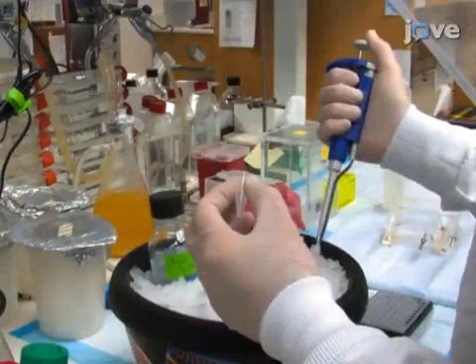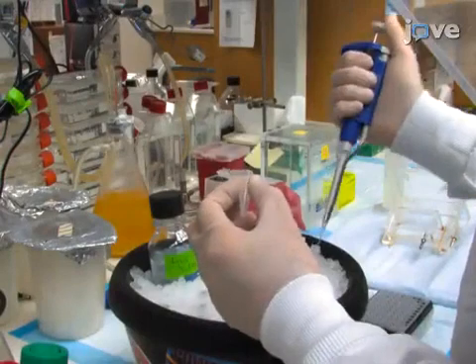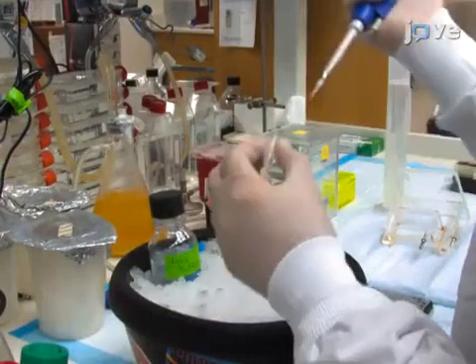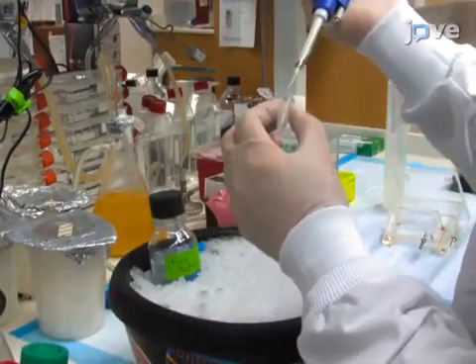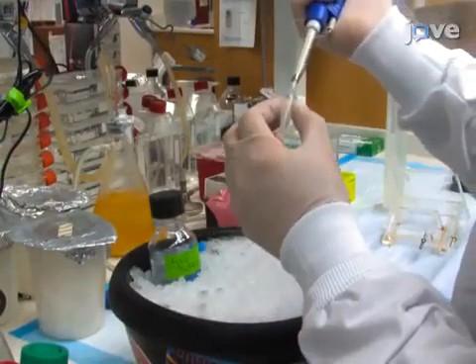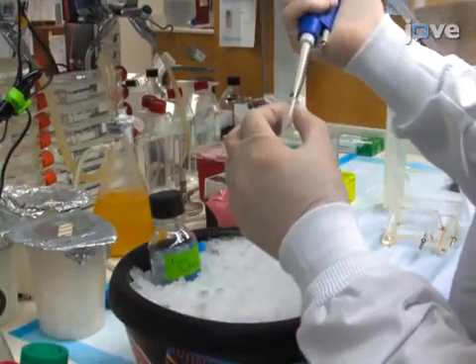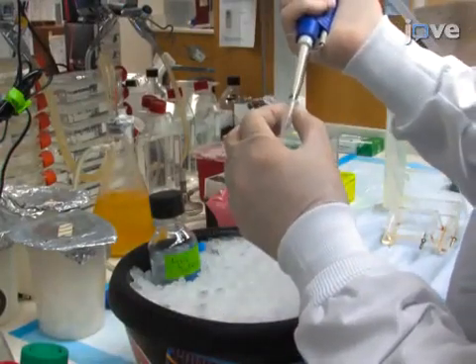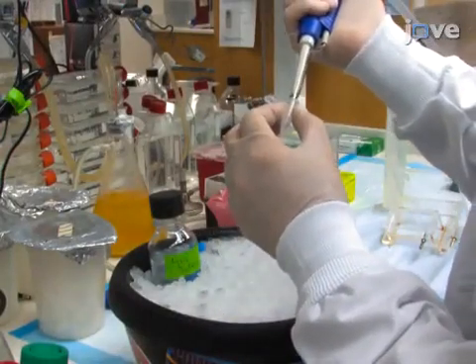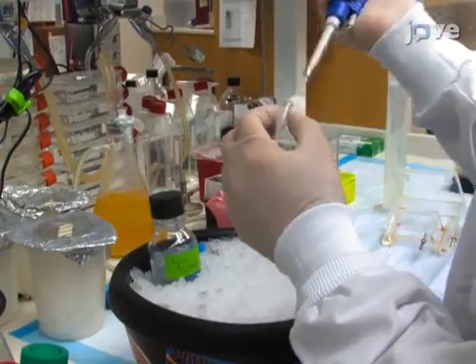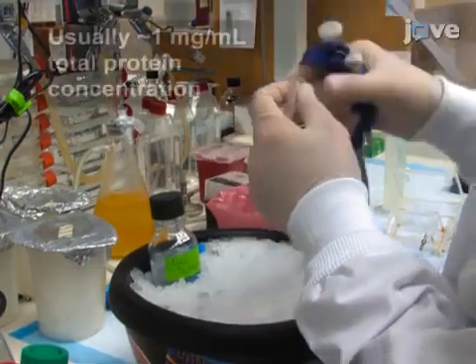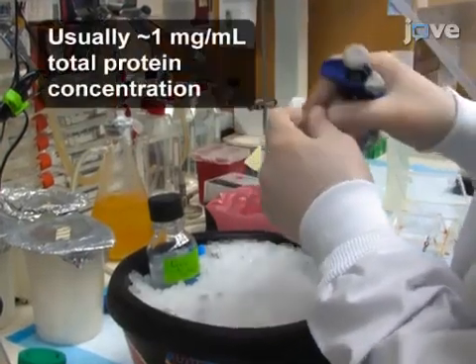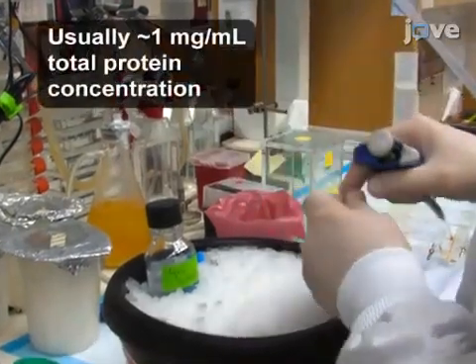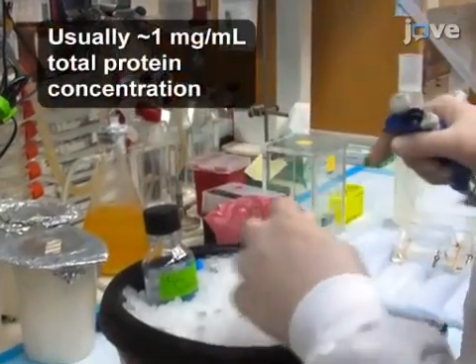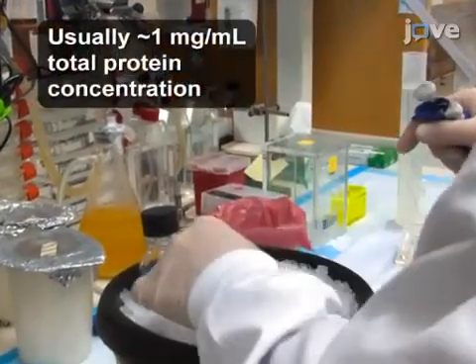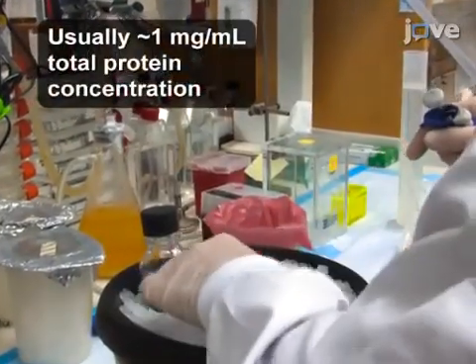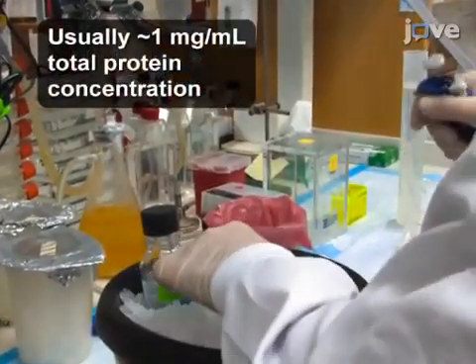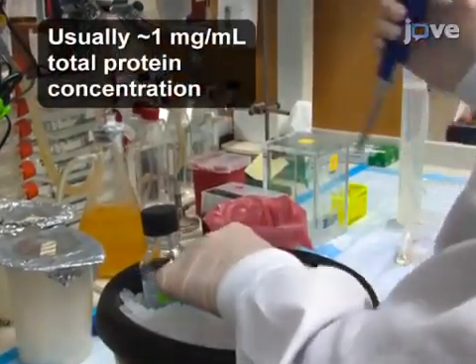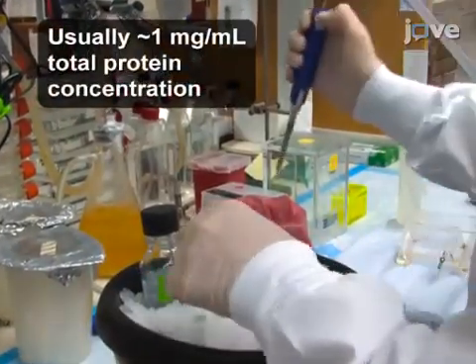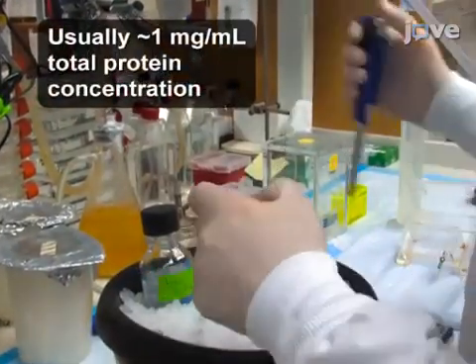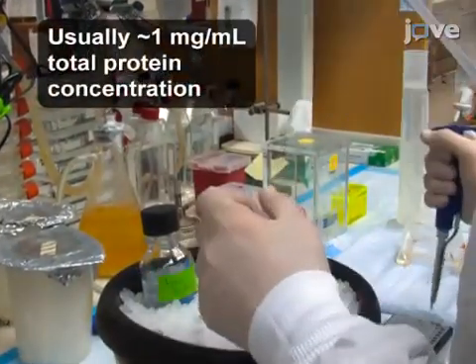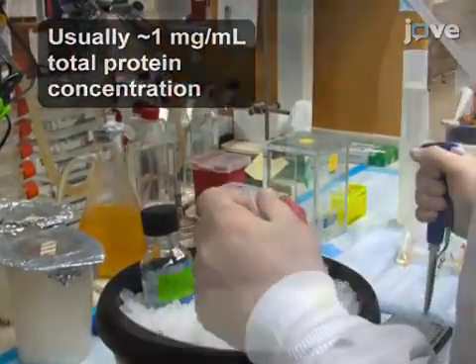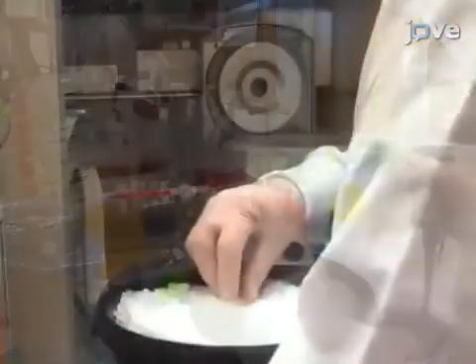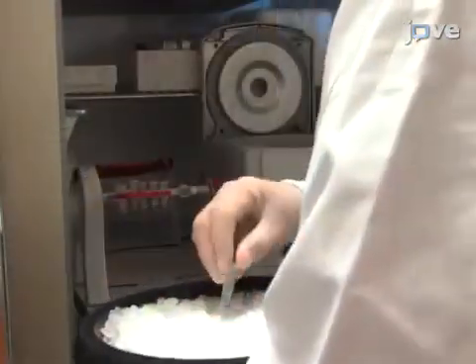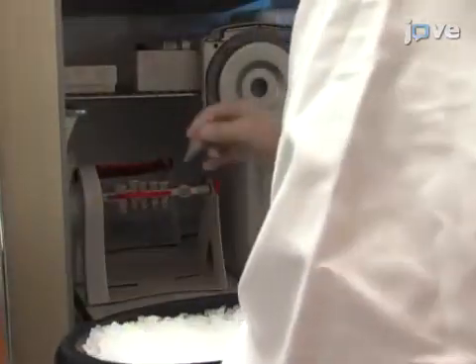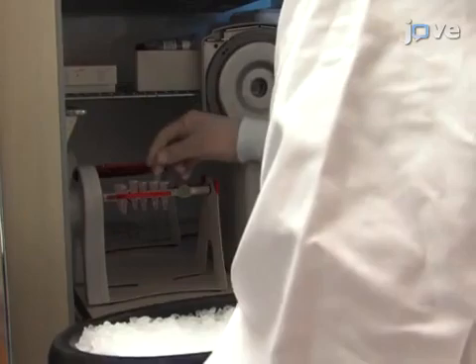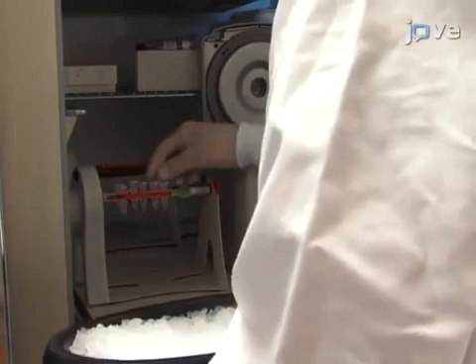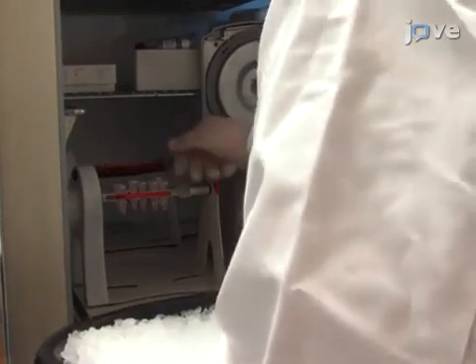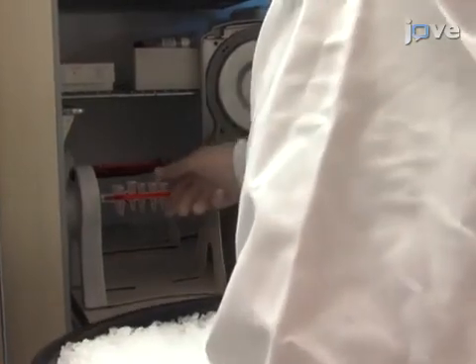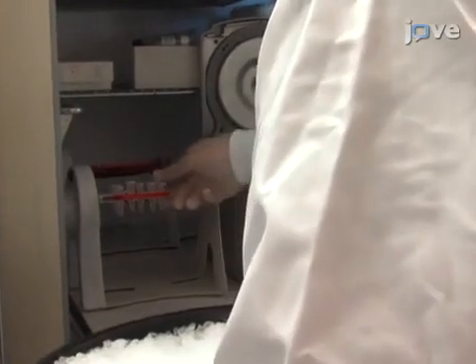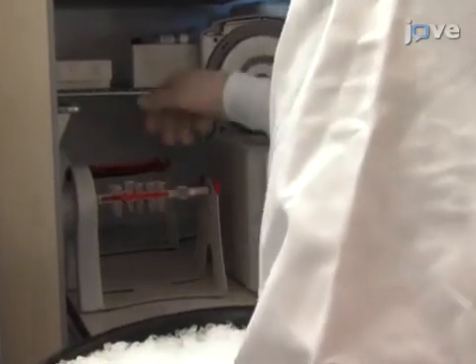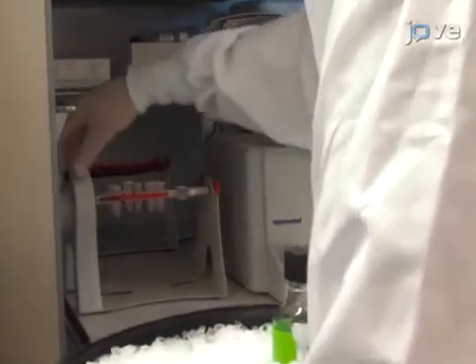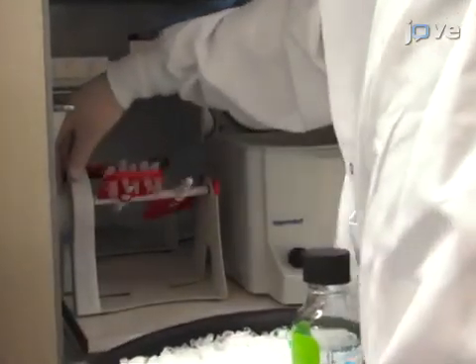To begin, add 2 microliters of 1 milligram per milliliter antibody to 200 microliters of cell lysates and incubate at 4 degrees Celsius for 1 hour while rocking.